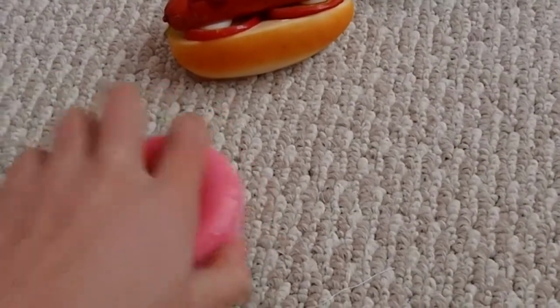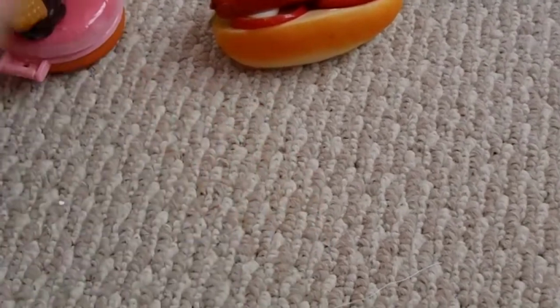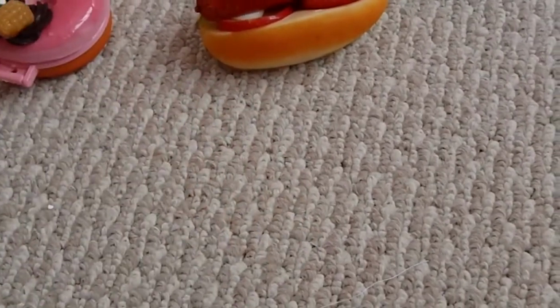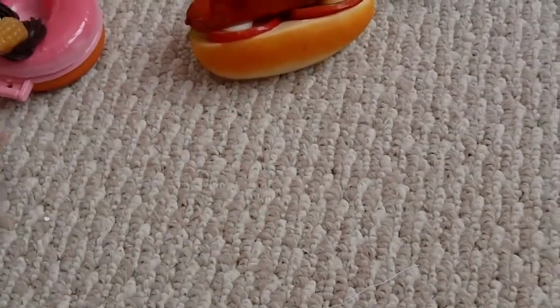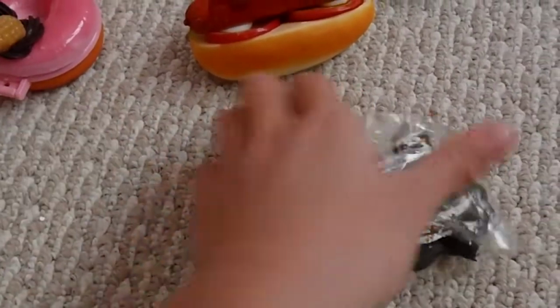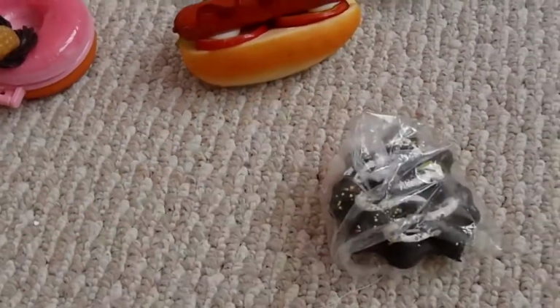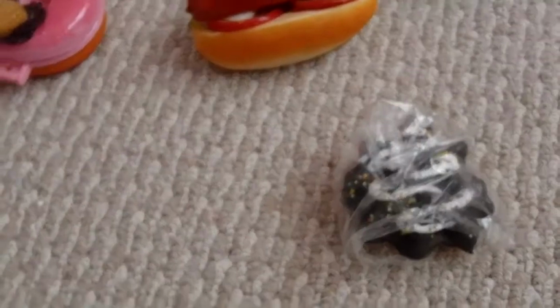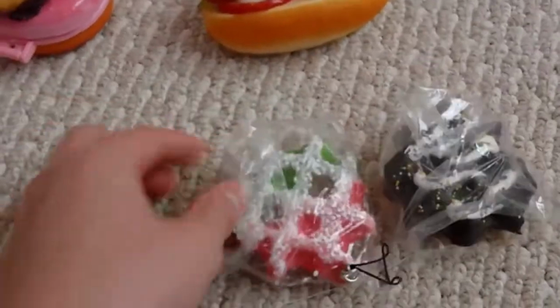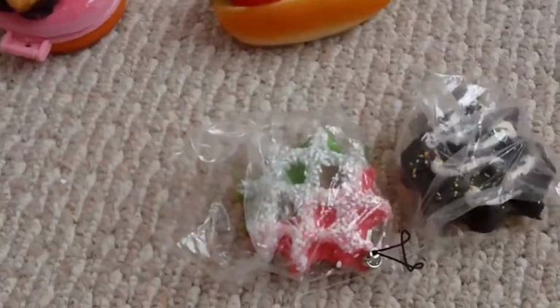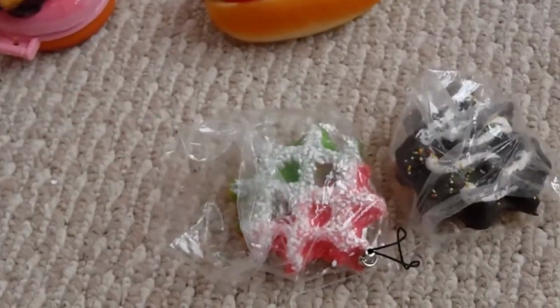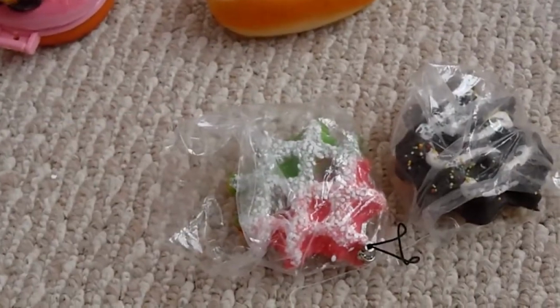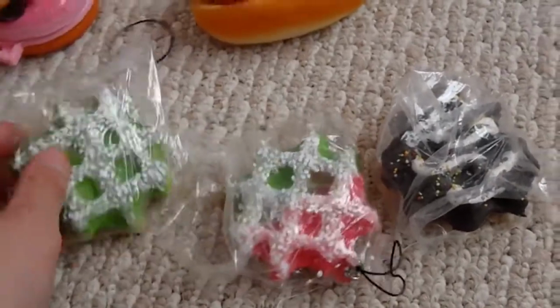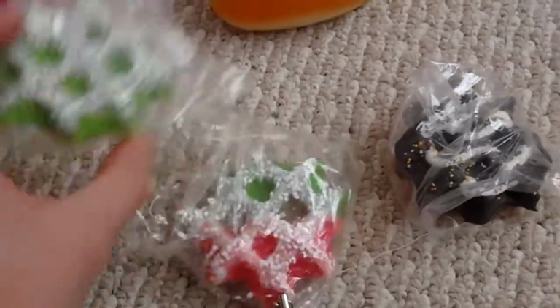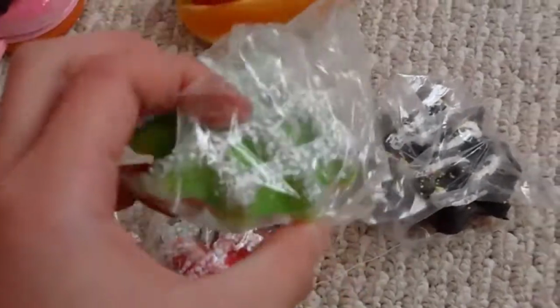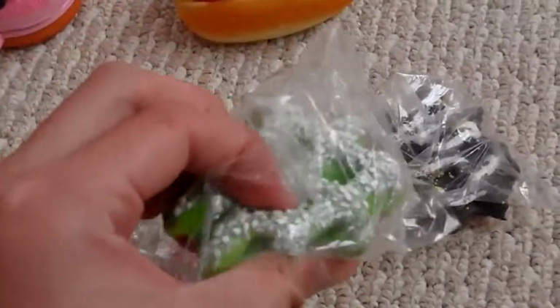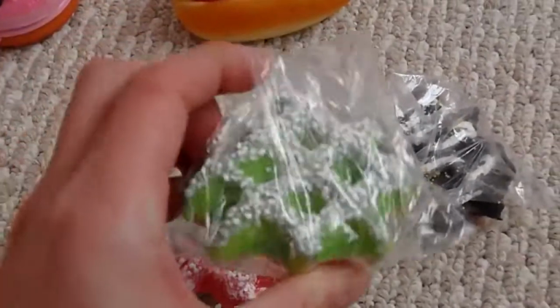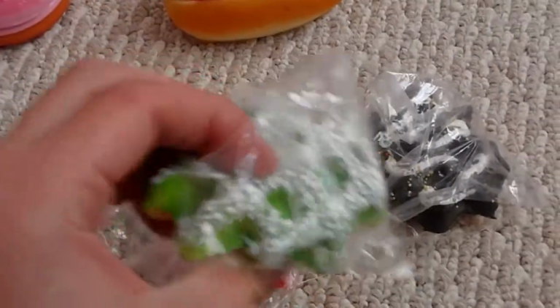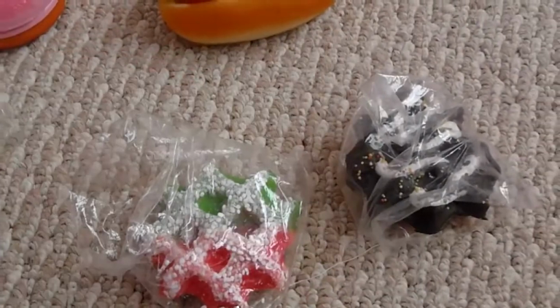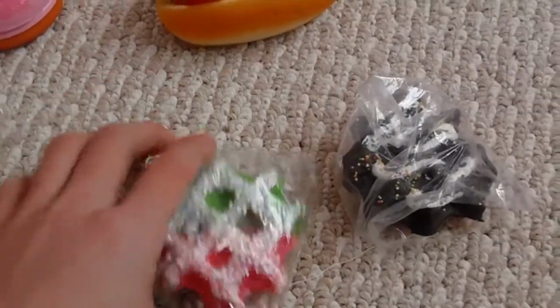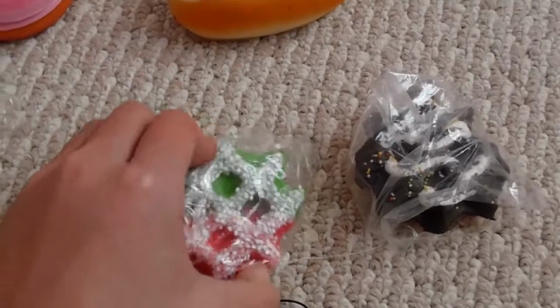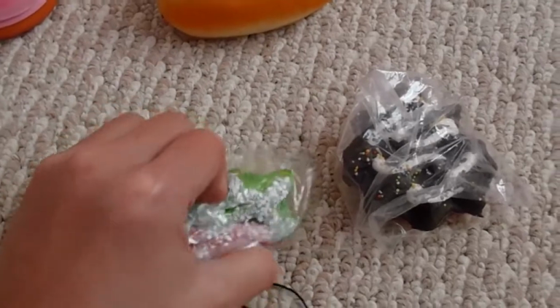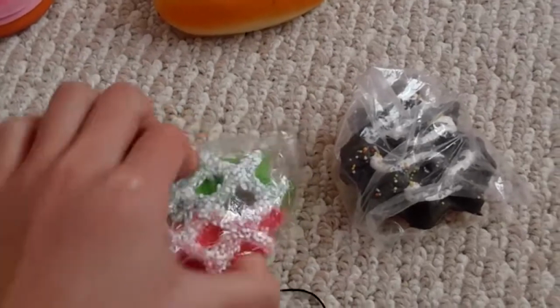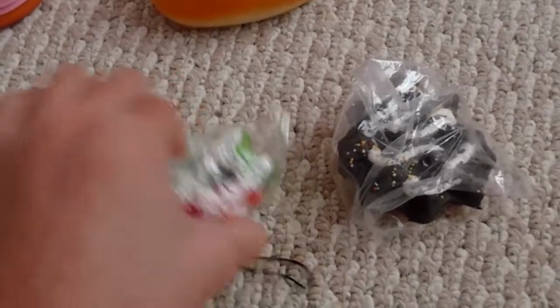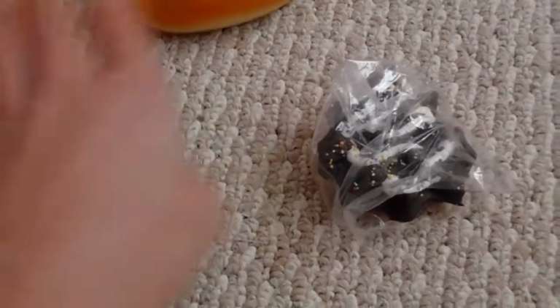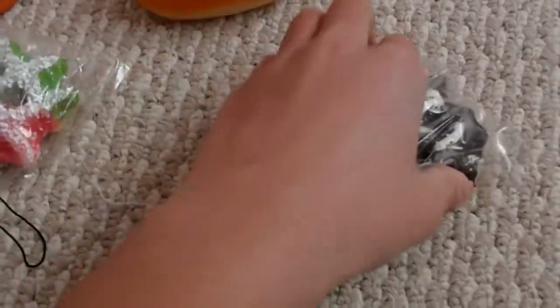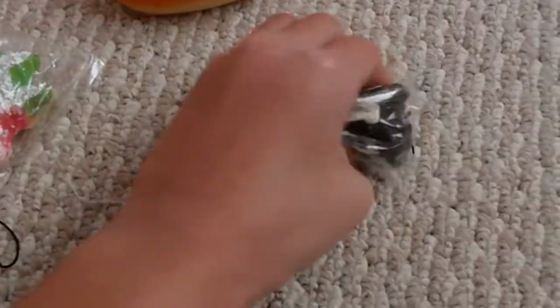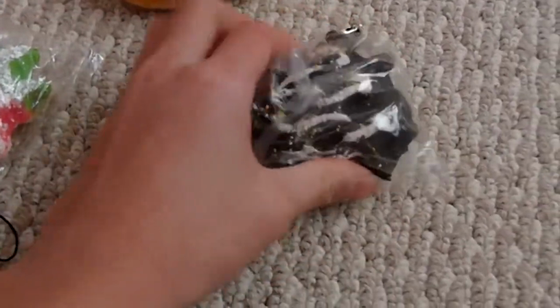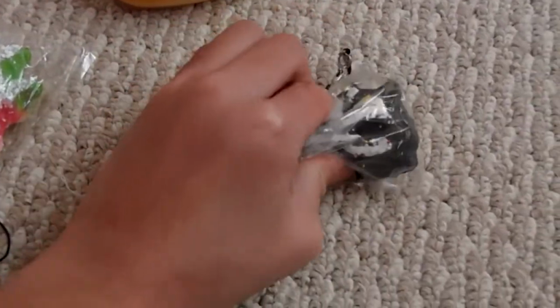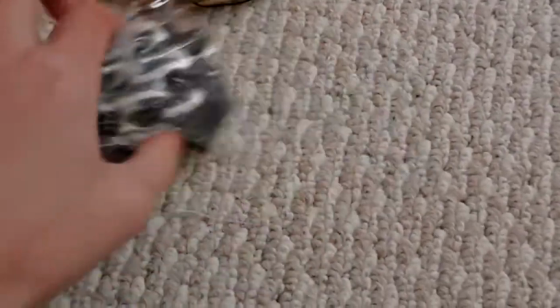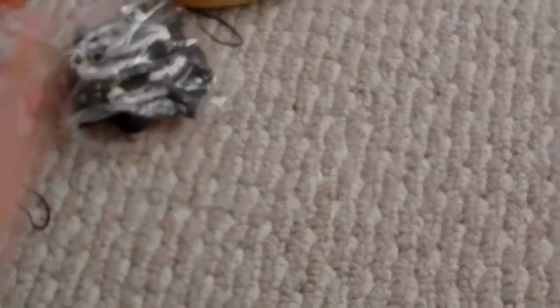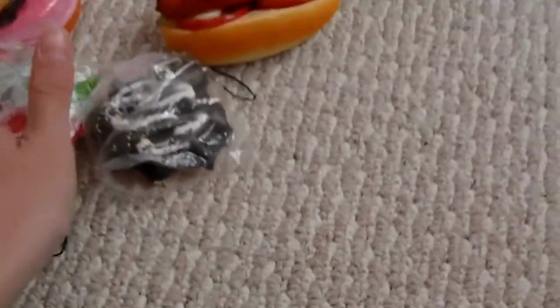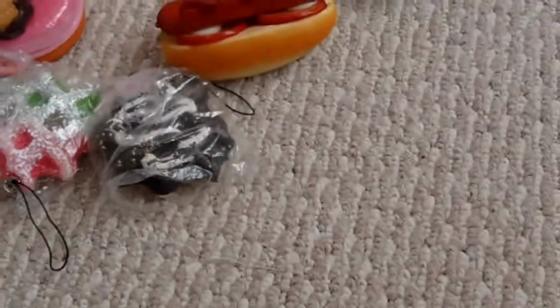Then I got three waffle squishies — I got this green one, this green and pink one, and this chocolate one. And they smell good.